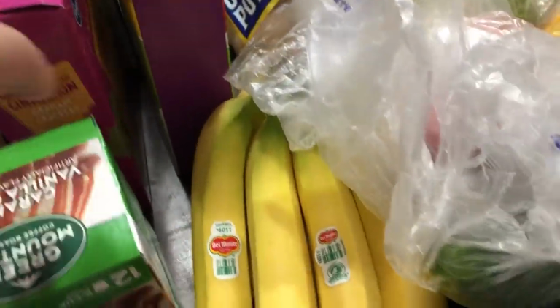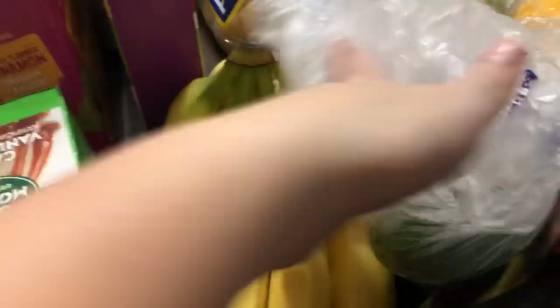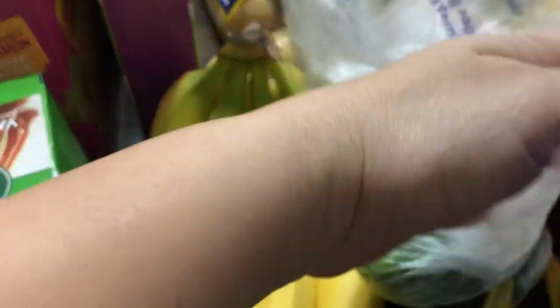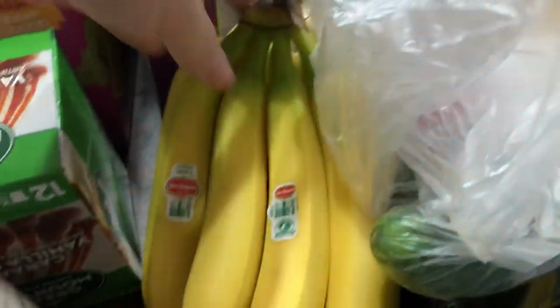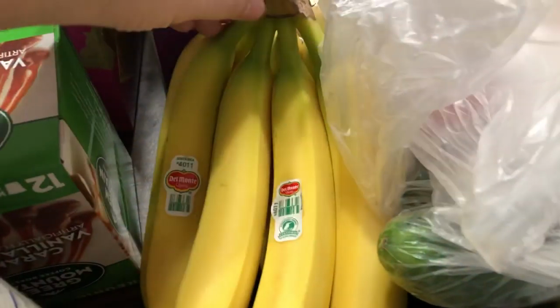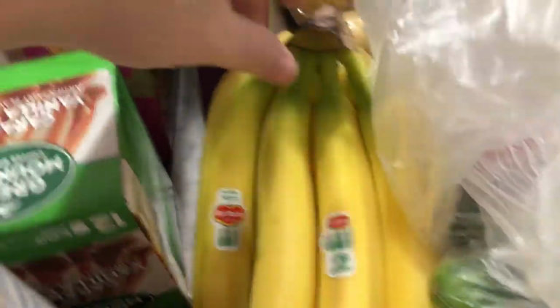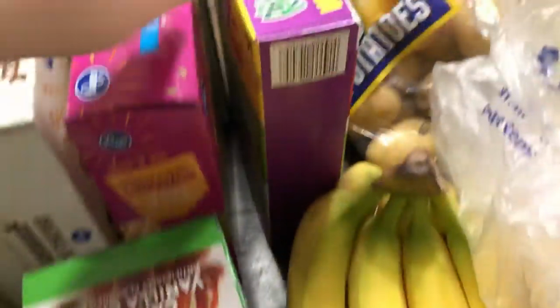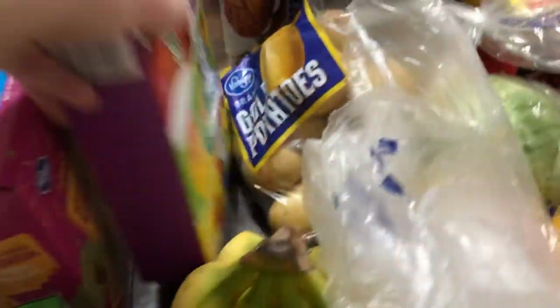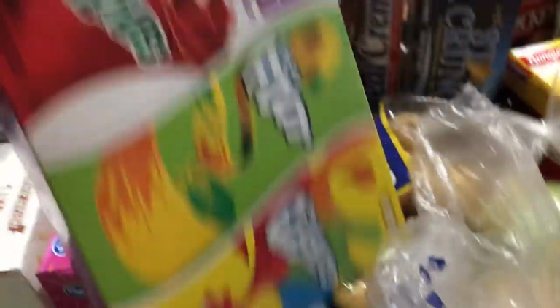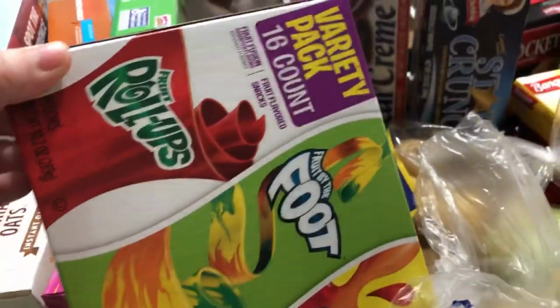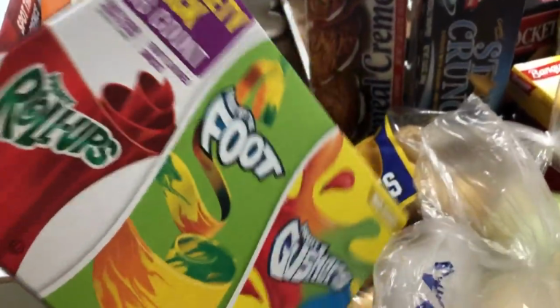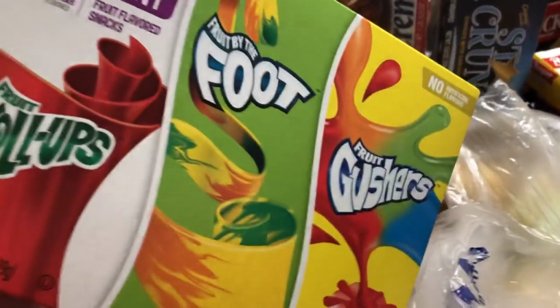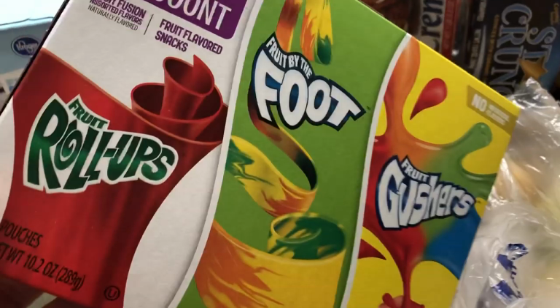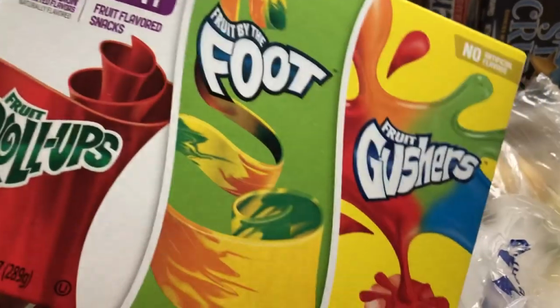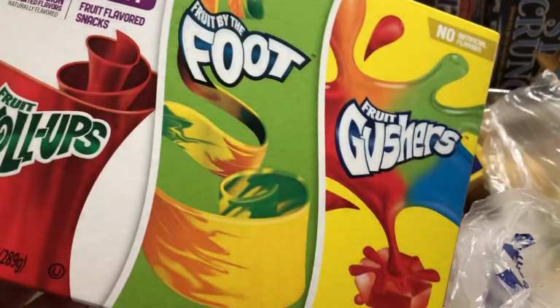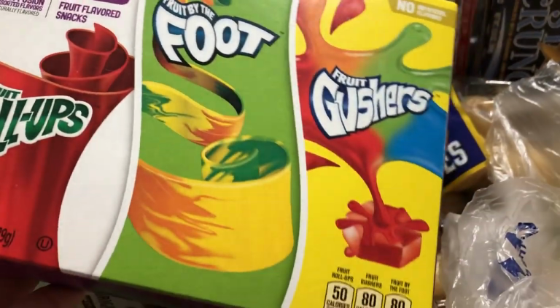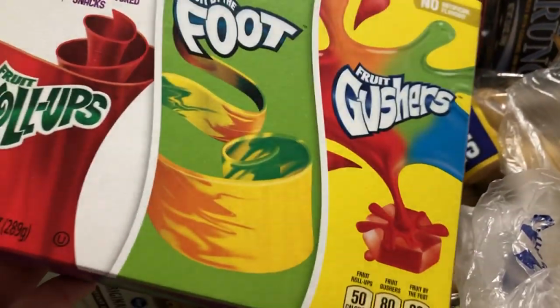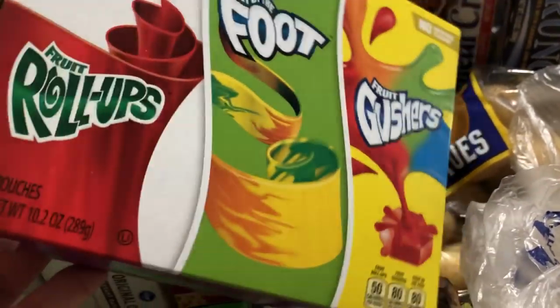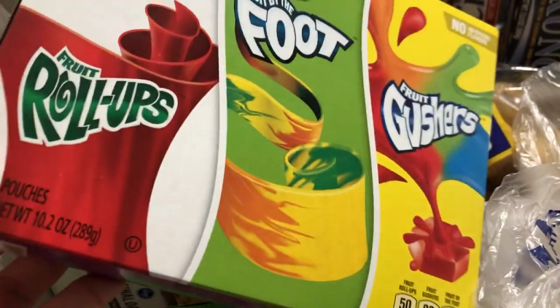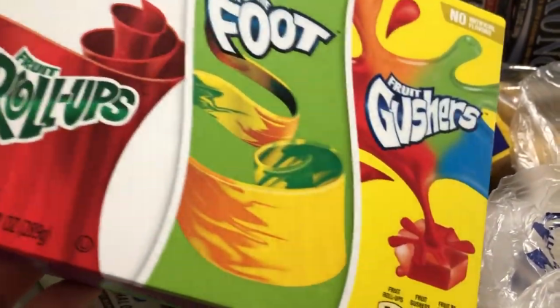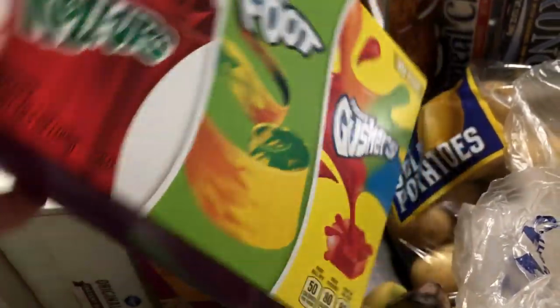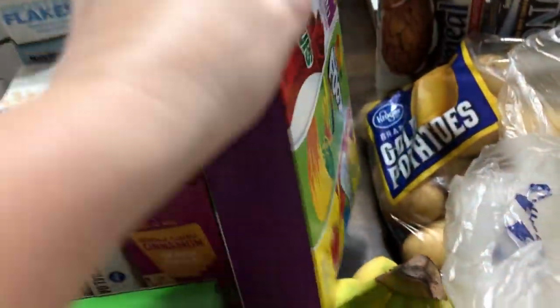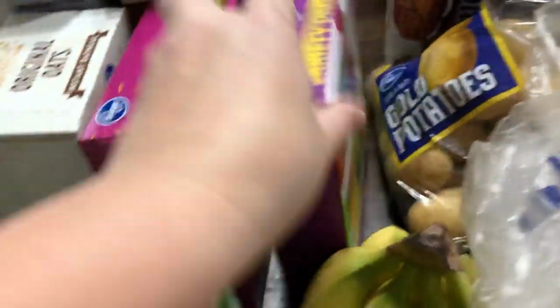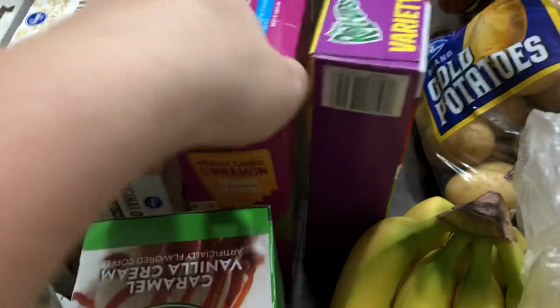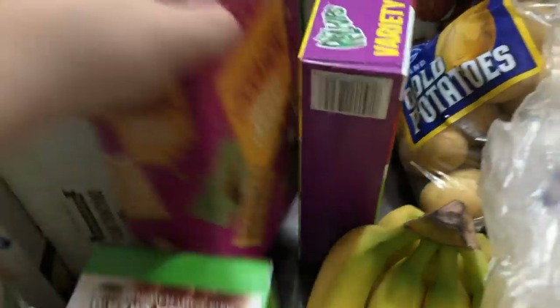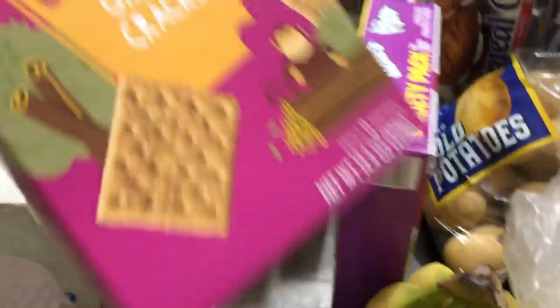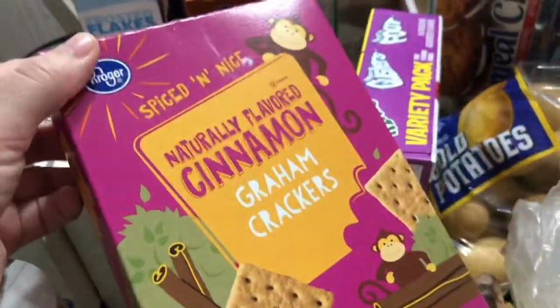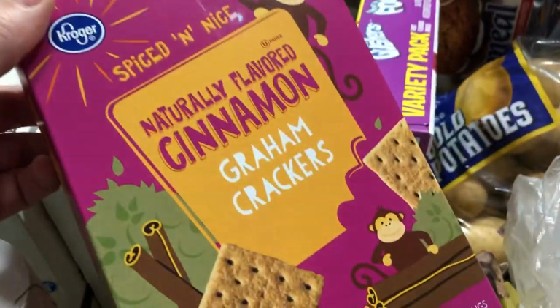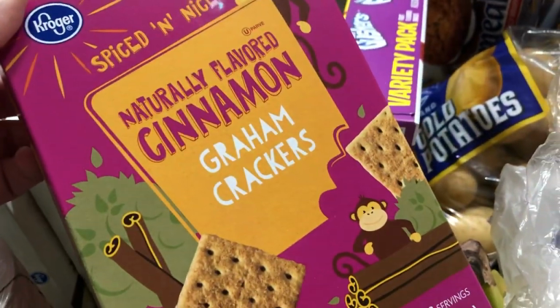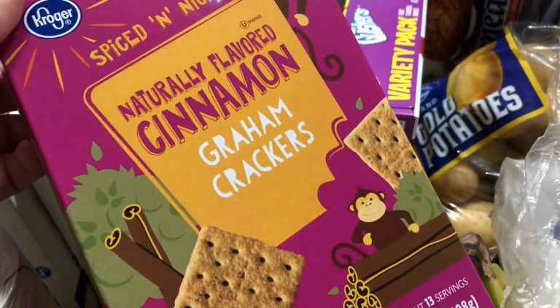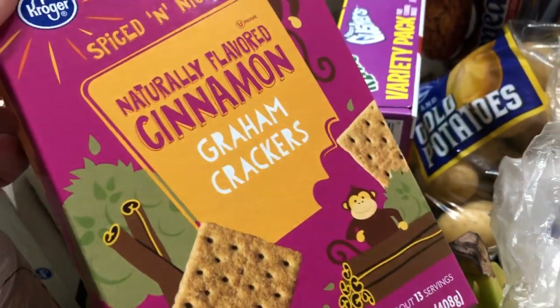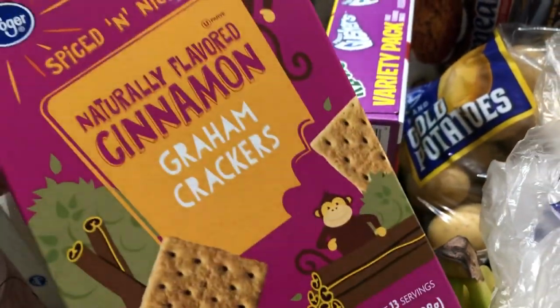I grabbed some bananas. I grabbed the Gushers, Fruit Roll-Ups, Fruit by the Foot, and the Gushers. Then I grabbed the Kroger brand cinnamon graham crackers.